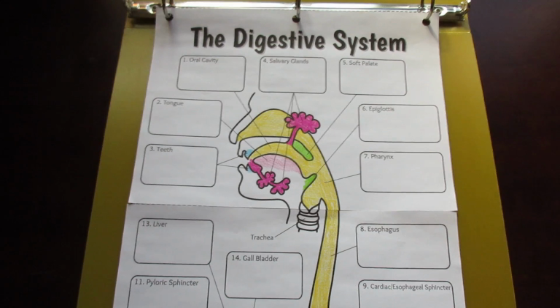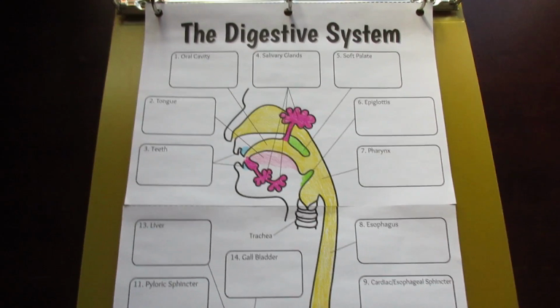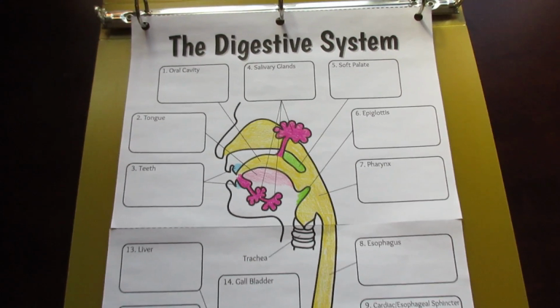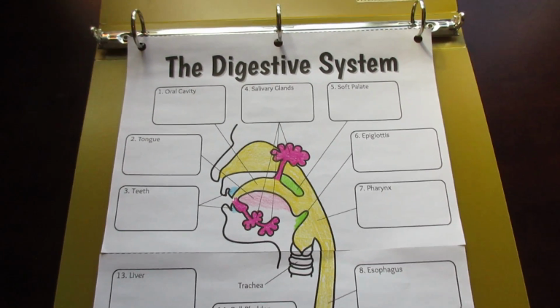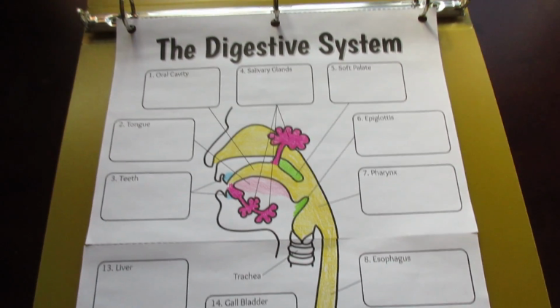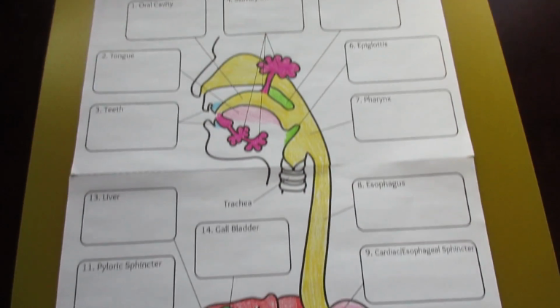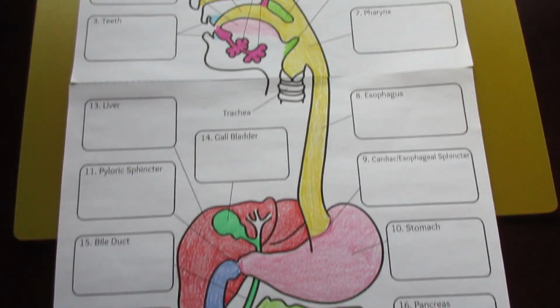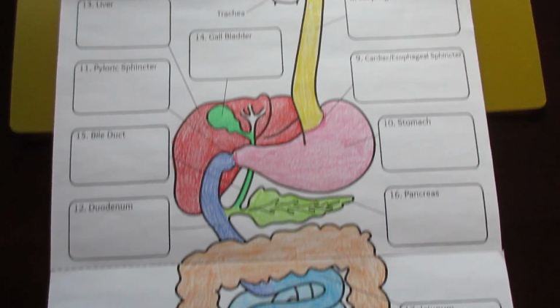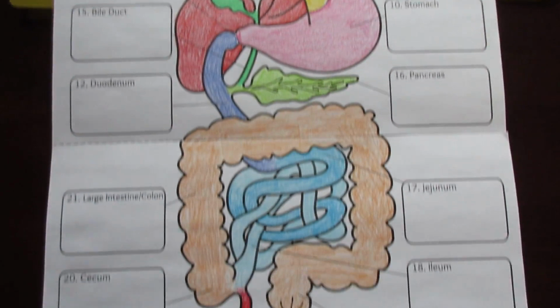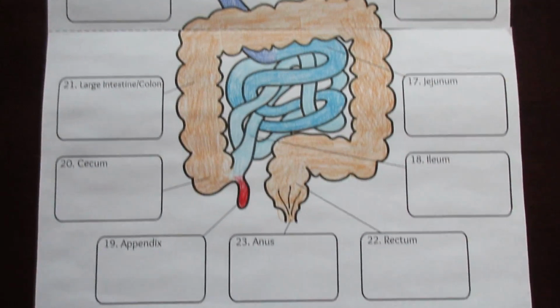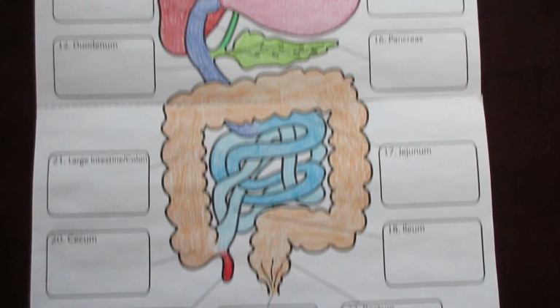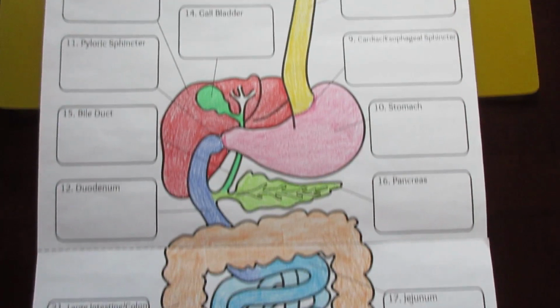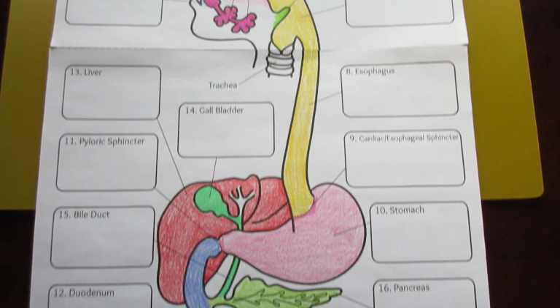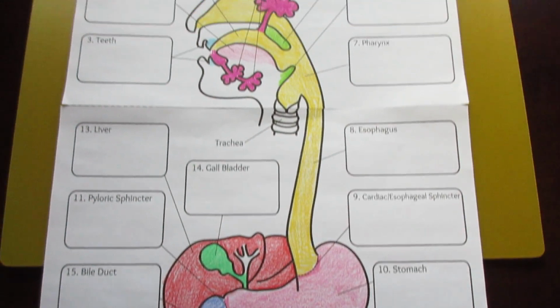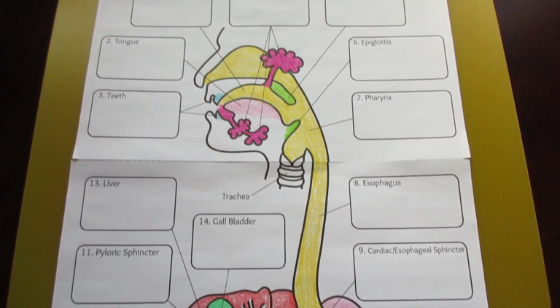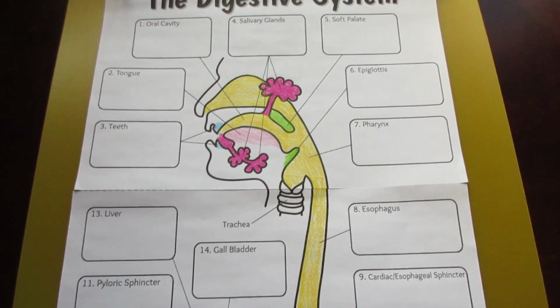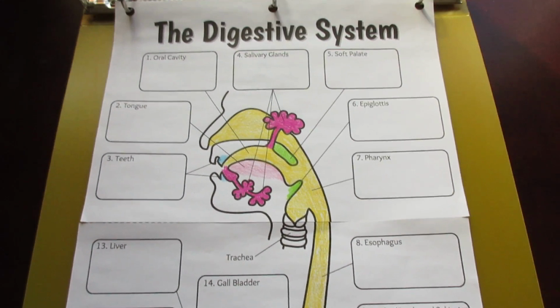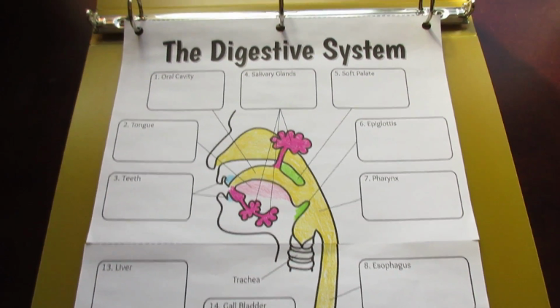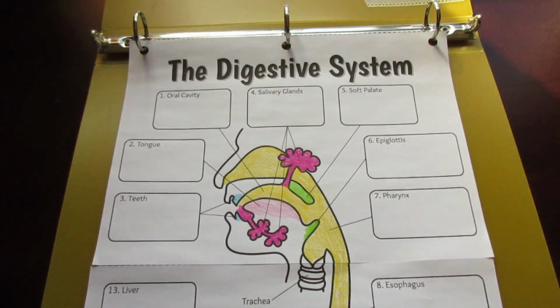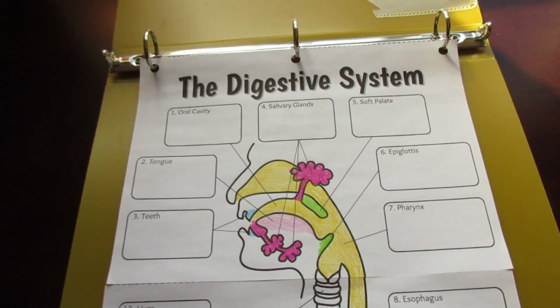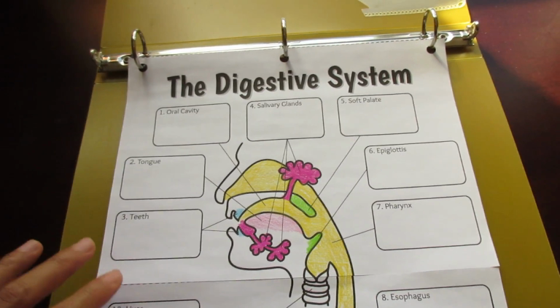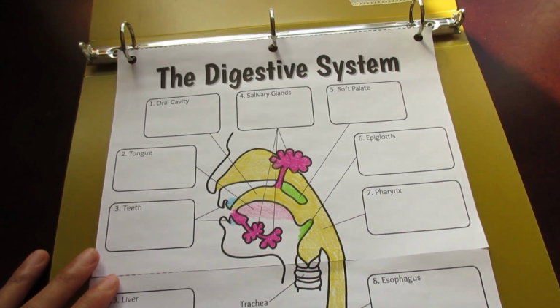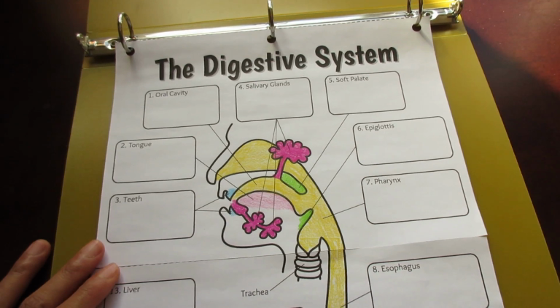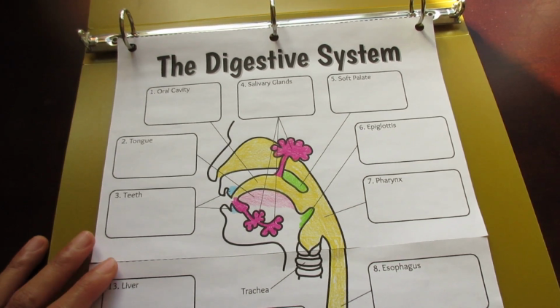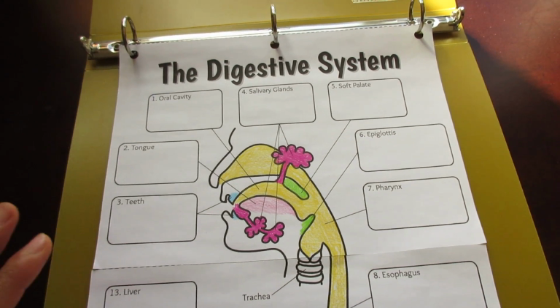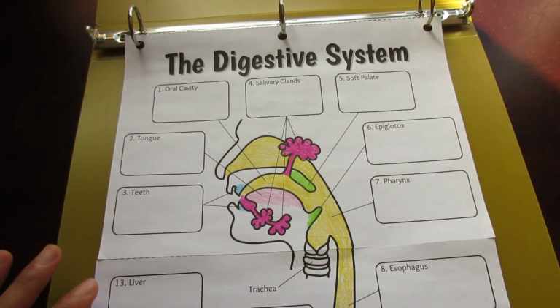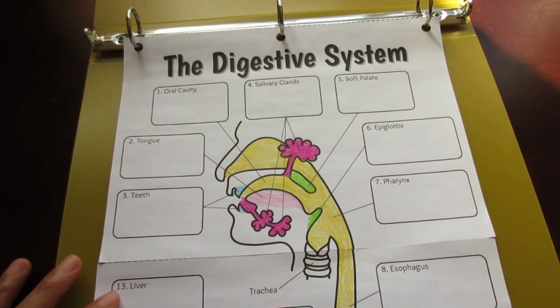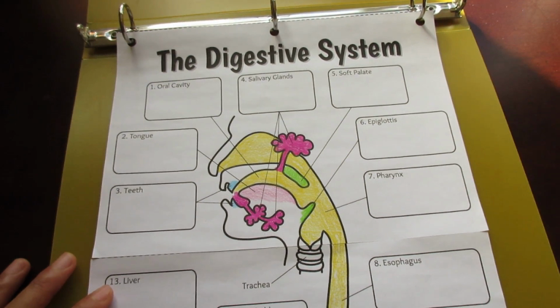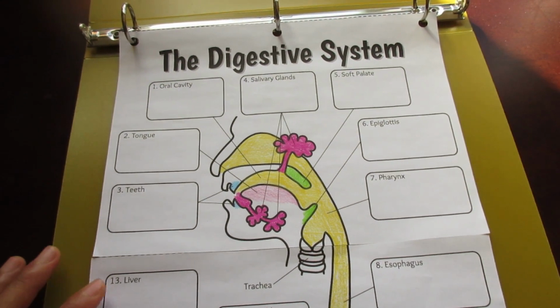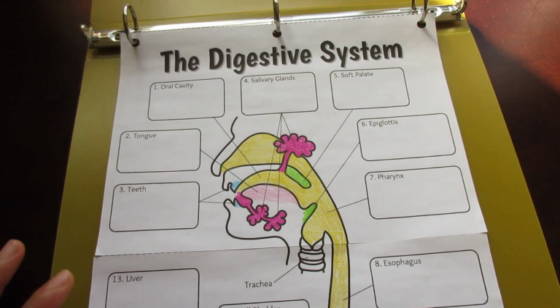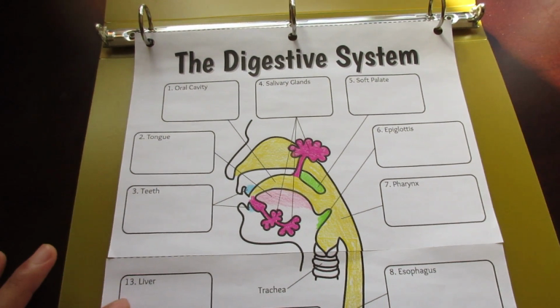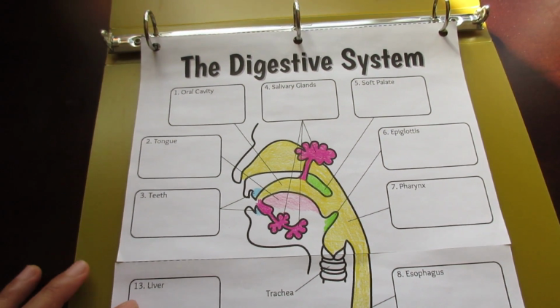When you take a look at this particular option, you can see that the diagram is really large and it's great for coloring. The one you see before you is one of the options I provide that is the most comprehensive of the several options for differentiation.